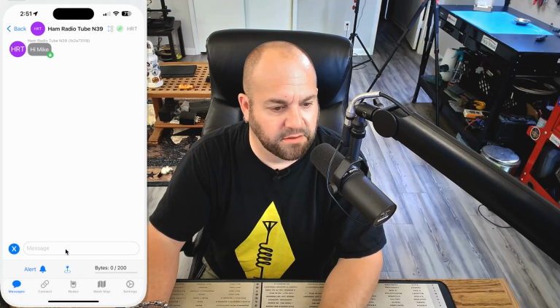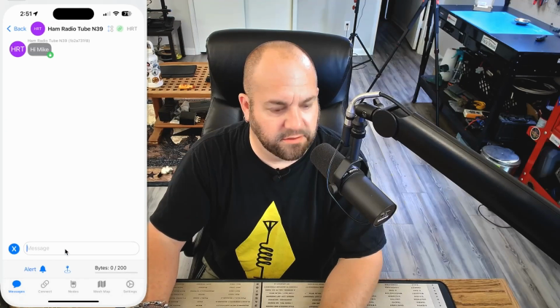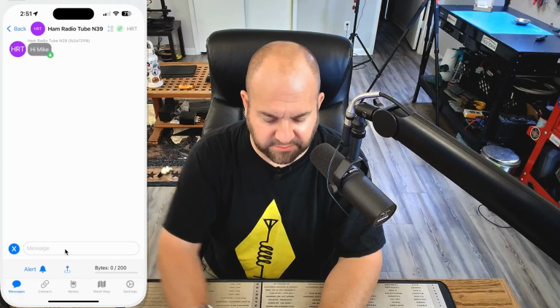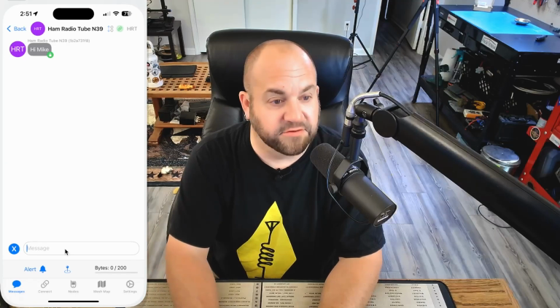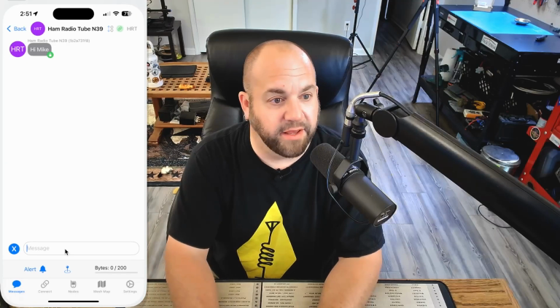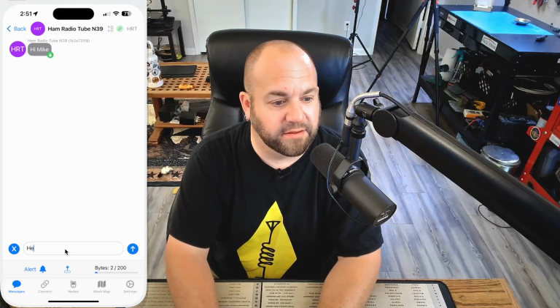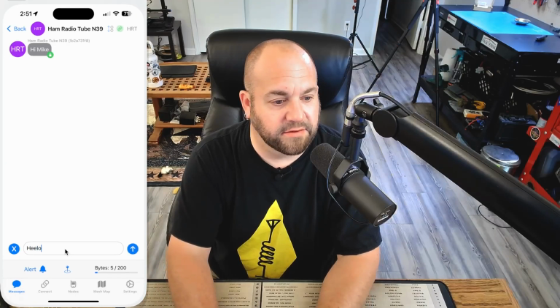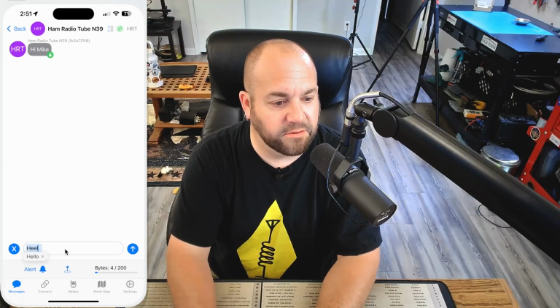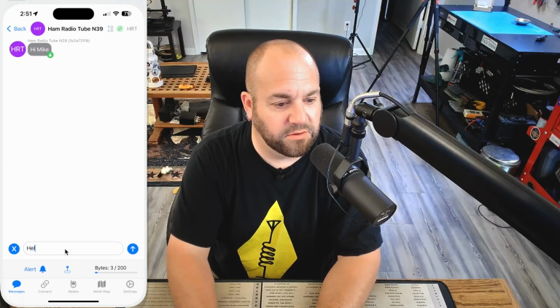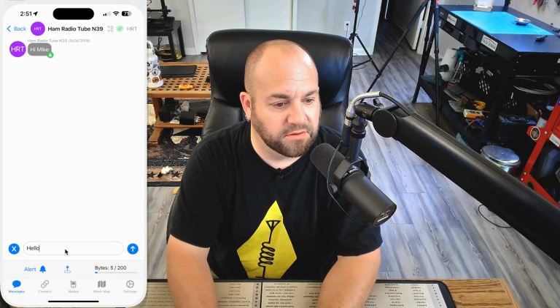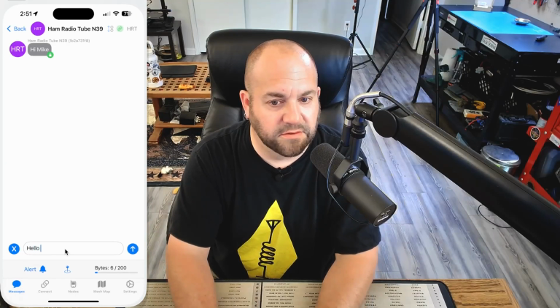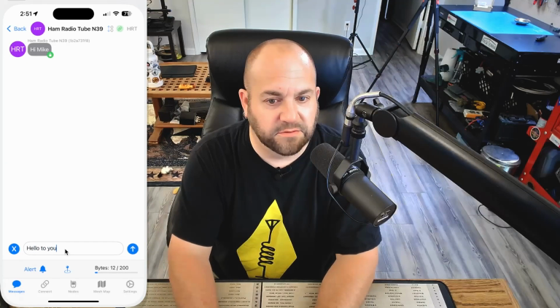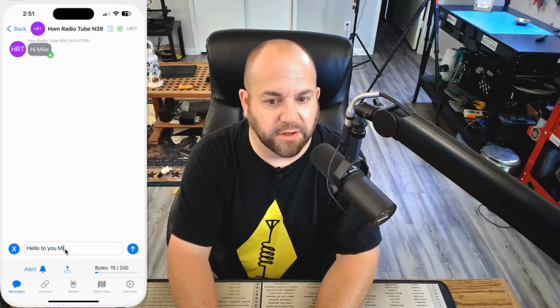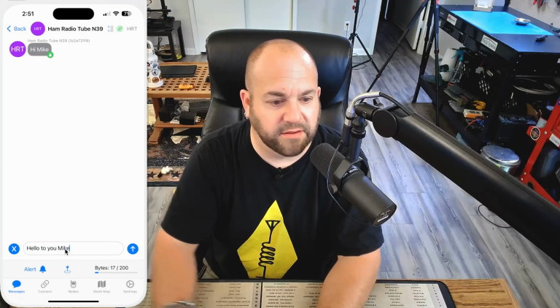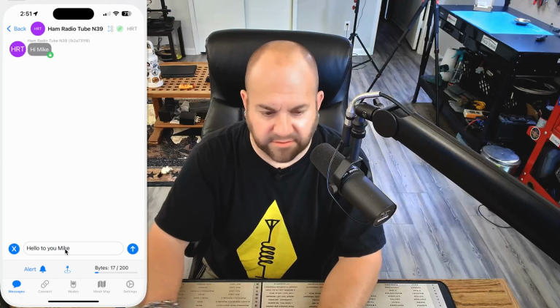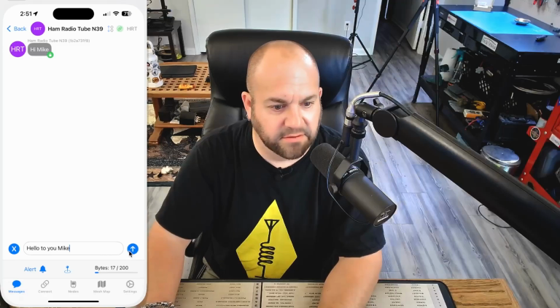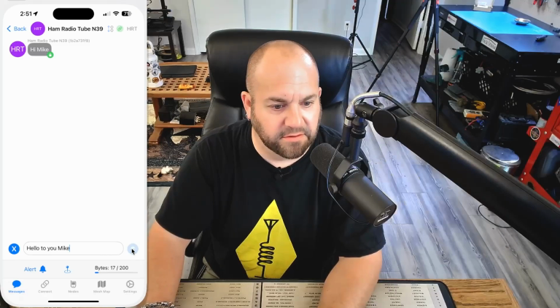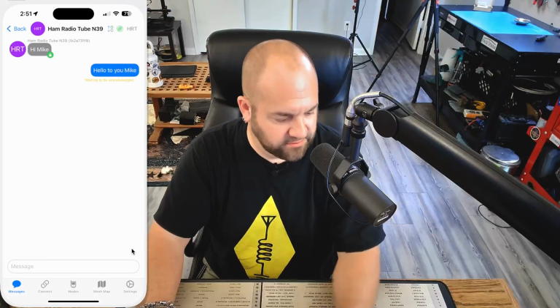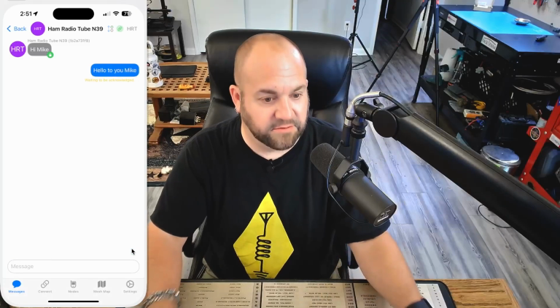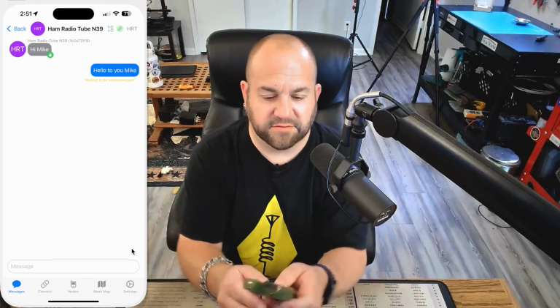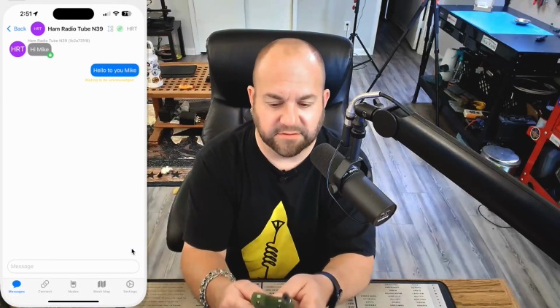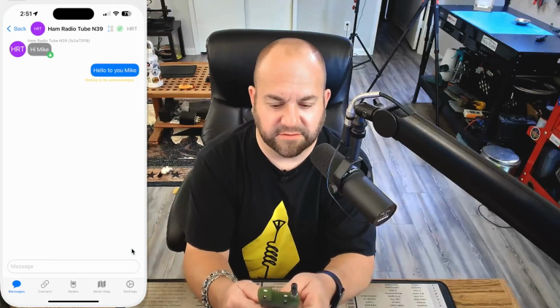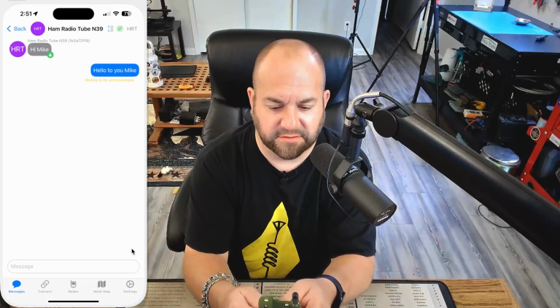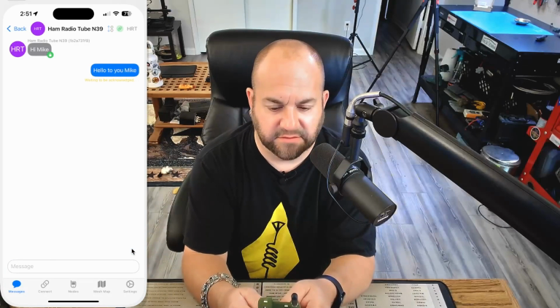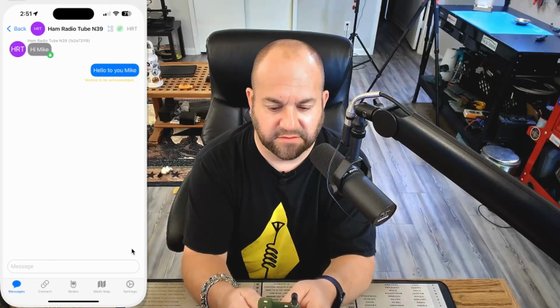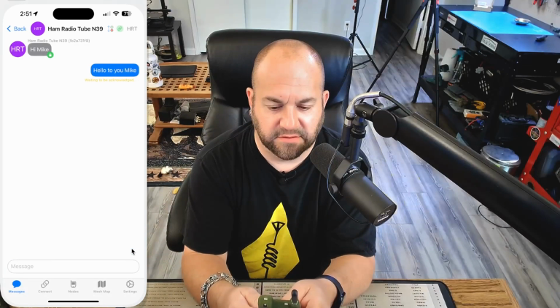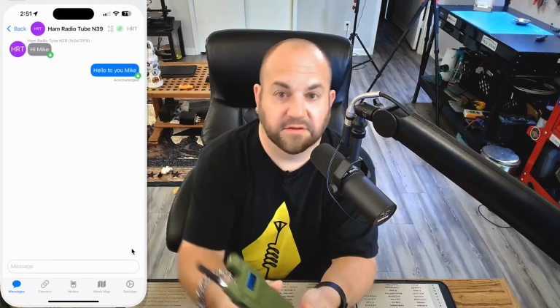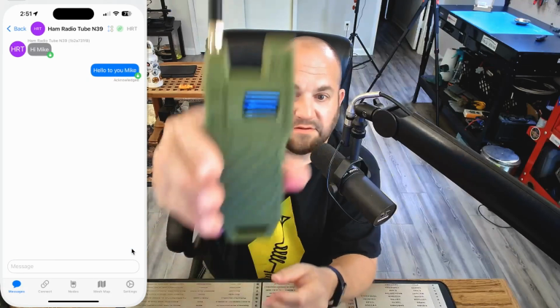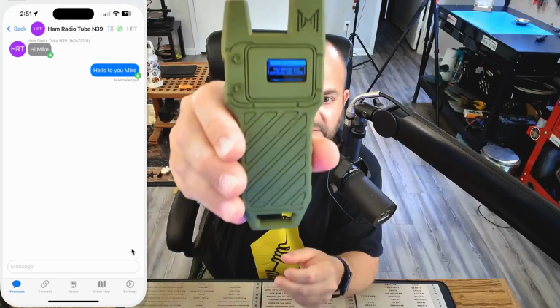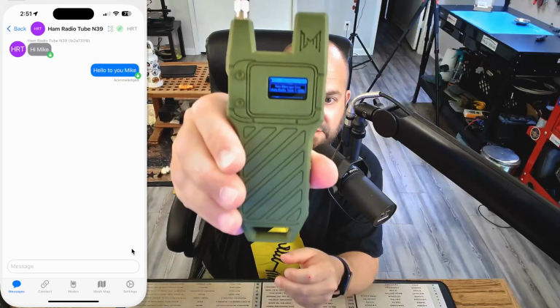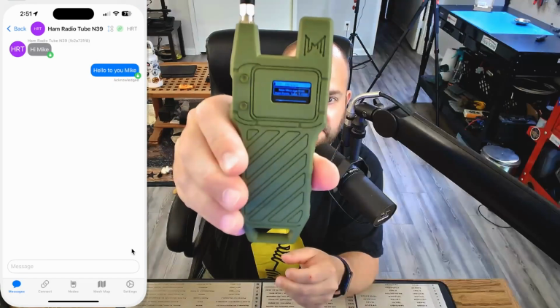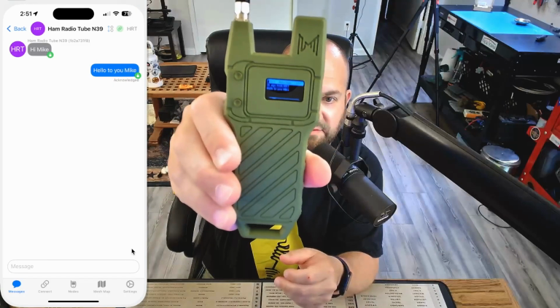Let's message back: 'Hello to you, Mike.' And there it goes right there — you can see it right on the screen. The screen is kind of dim, though — not nearly as bright.